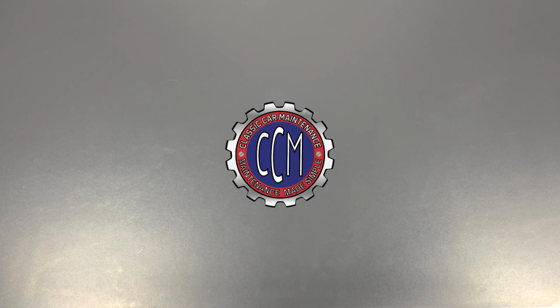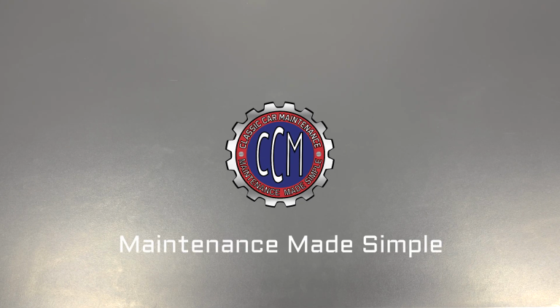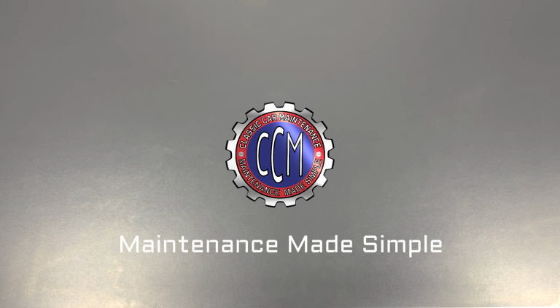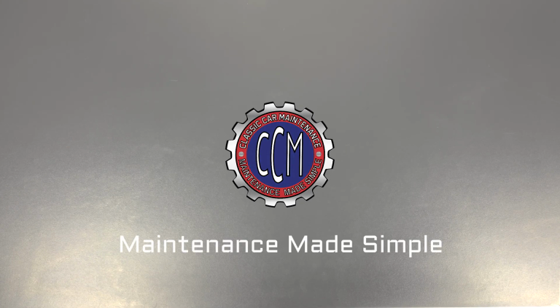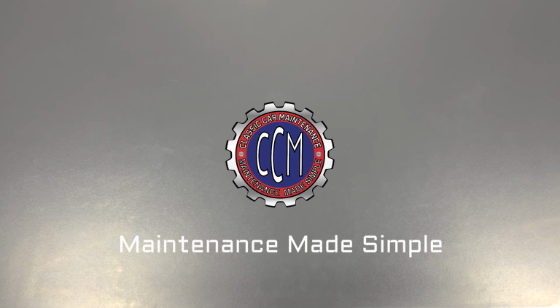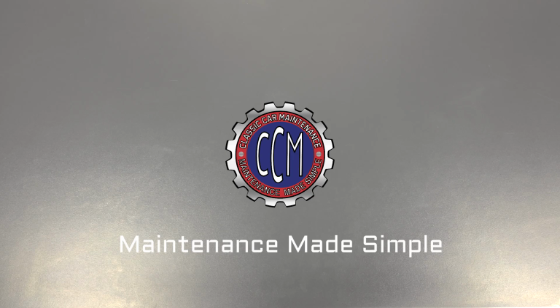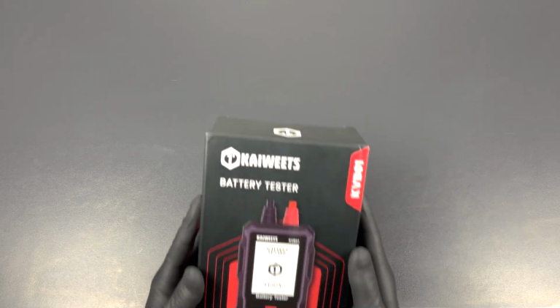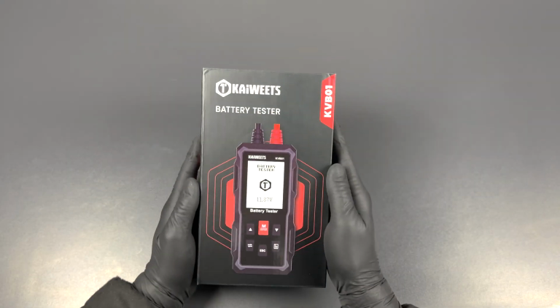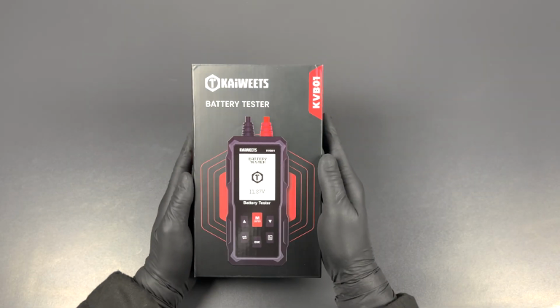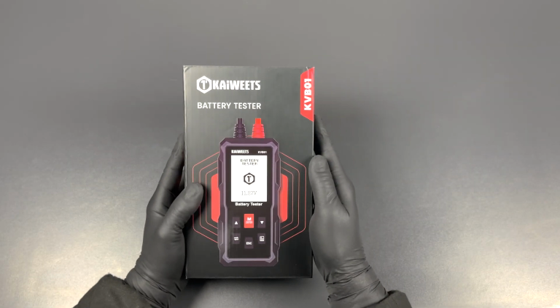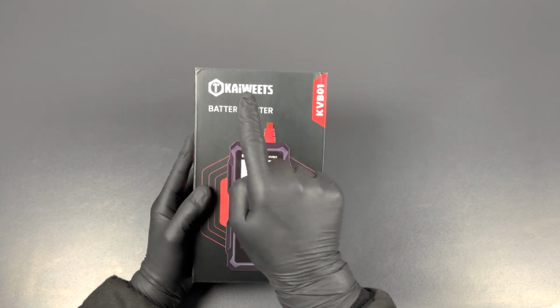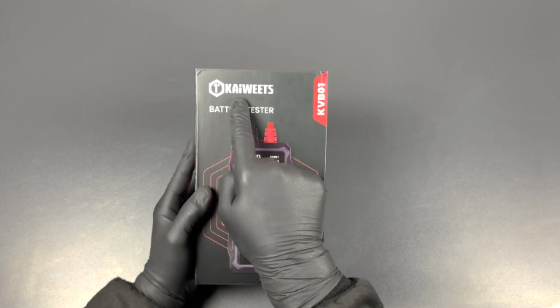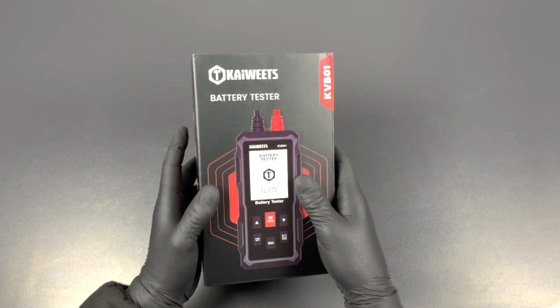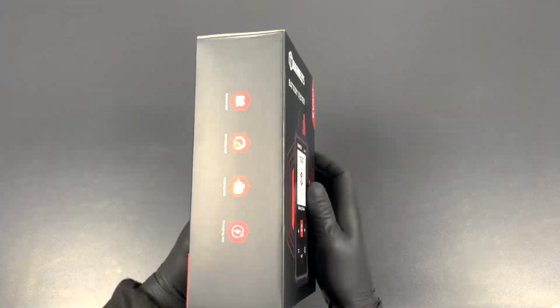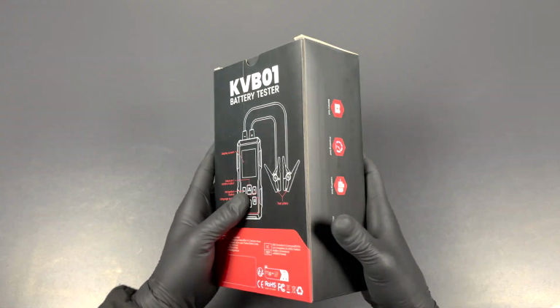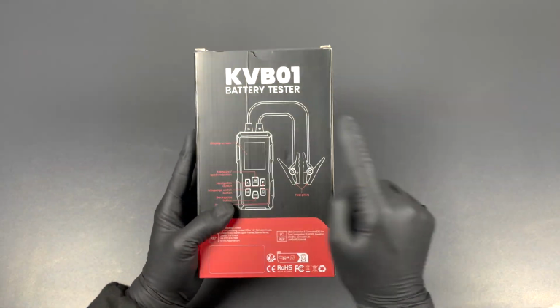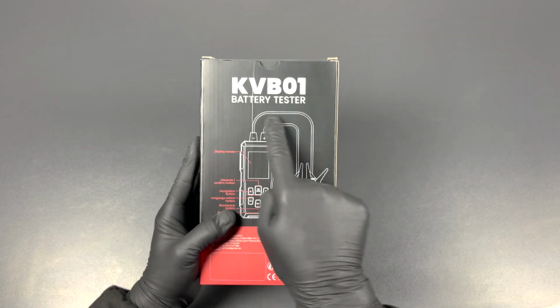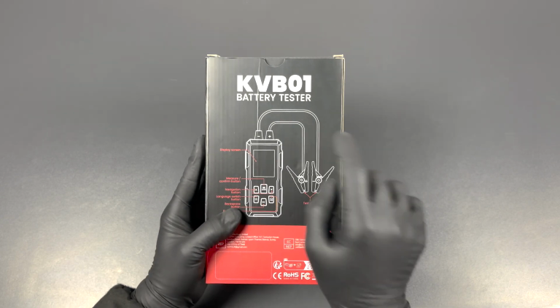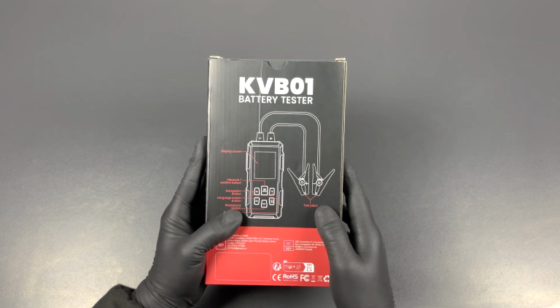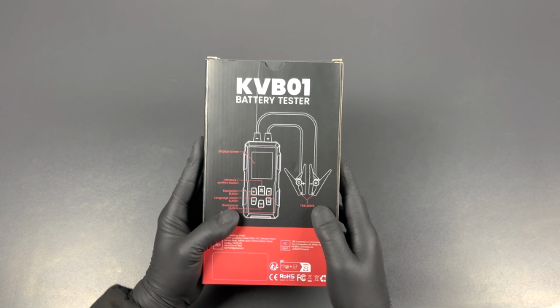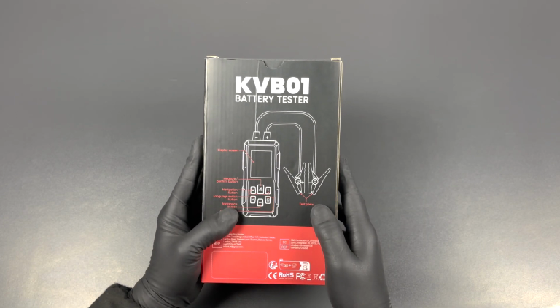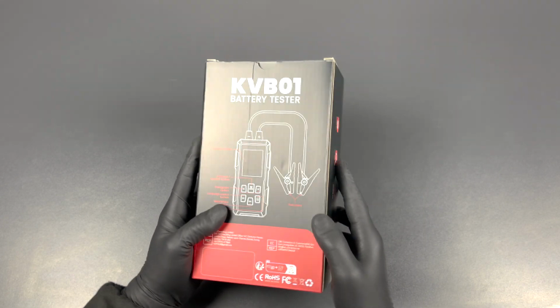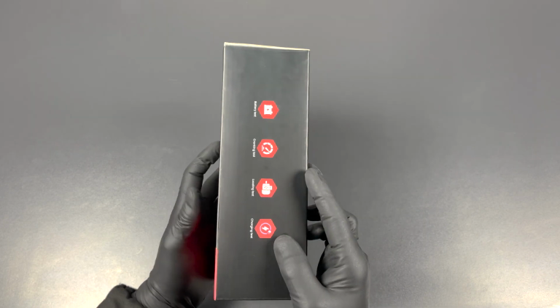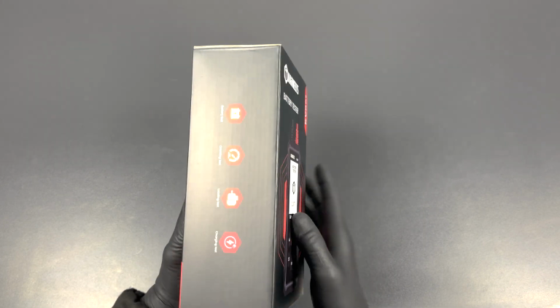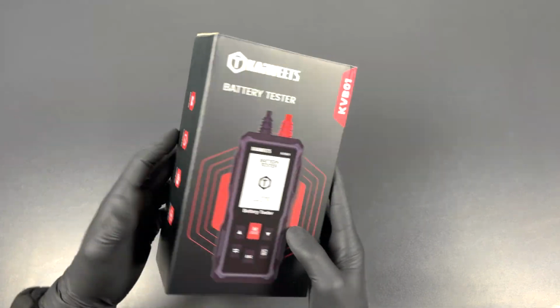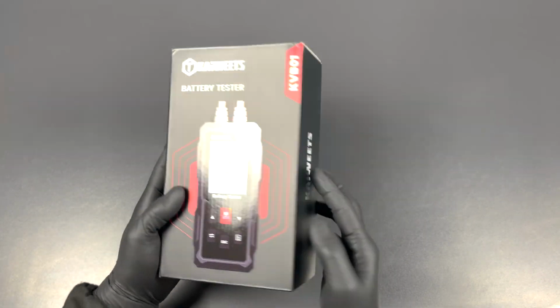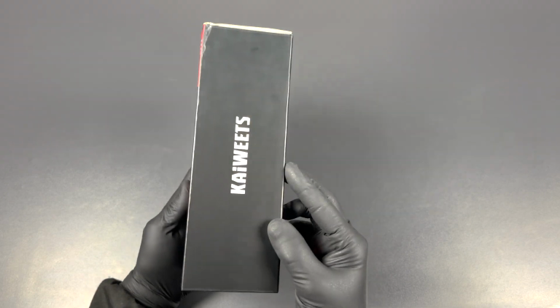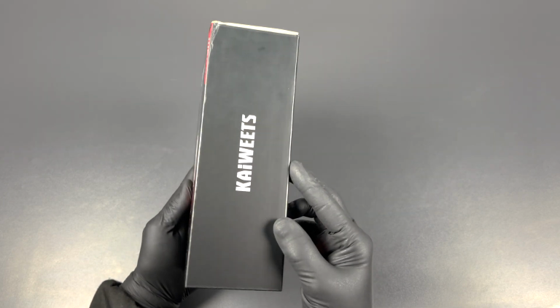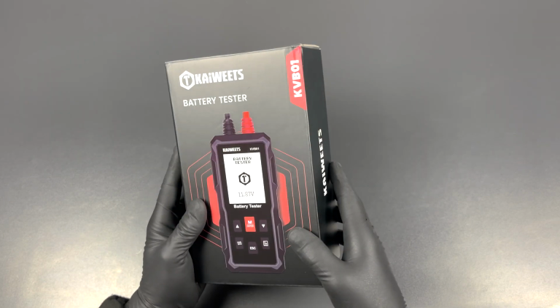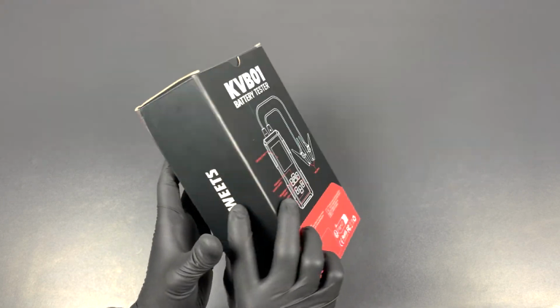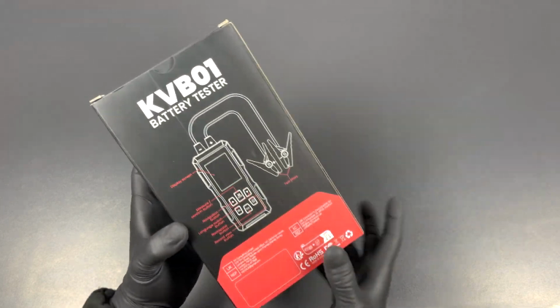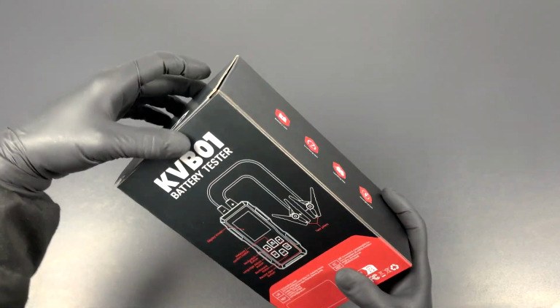Welcome back to the classic car maintenance channel. In today's video we're going to review the Kiwitz KVB01 battery tester. First impression: it's nicely packaged in a good looking box, looks promising. Let's open it up and take a look at what's inside.